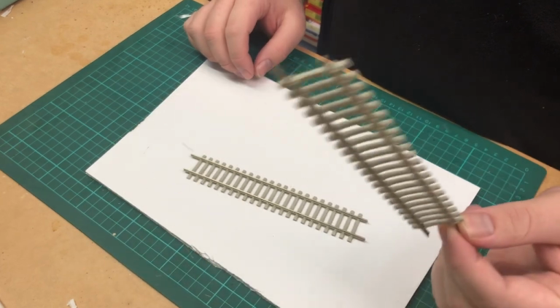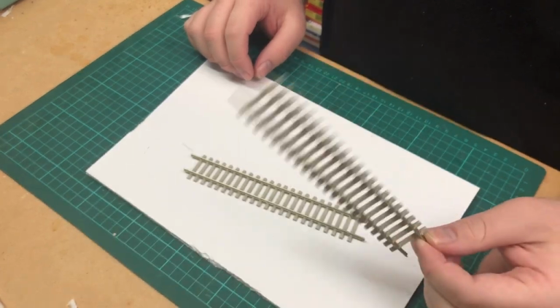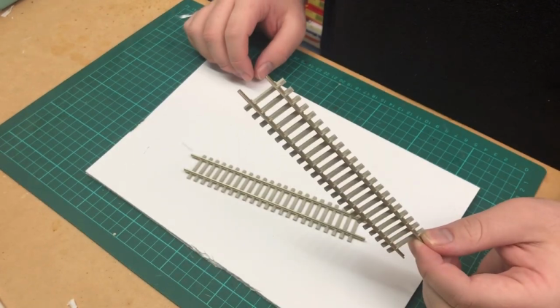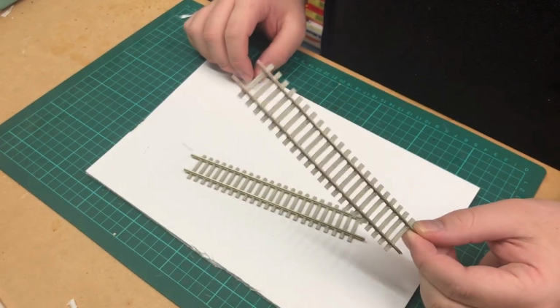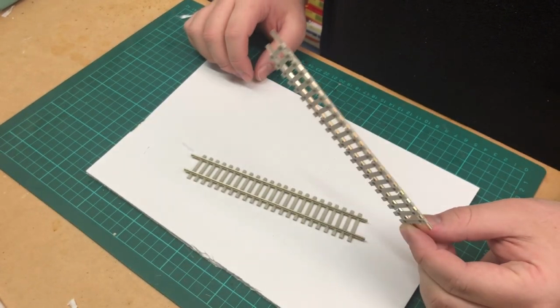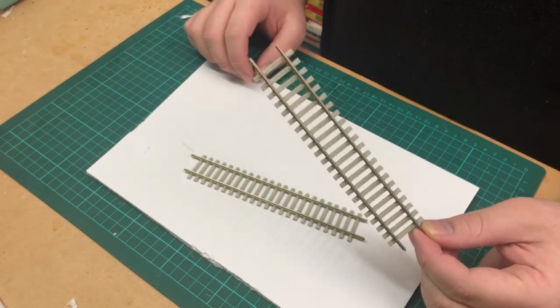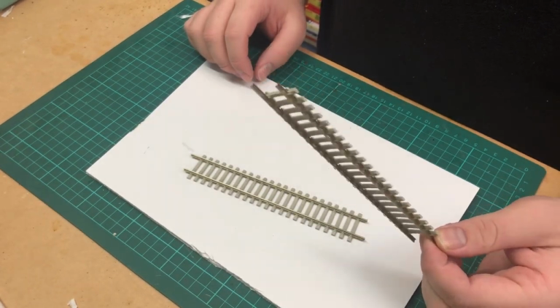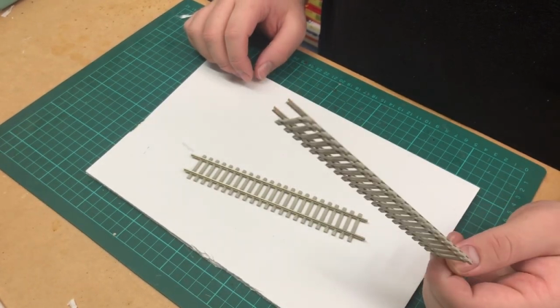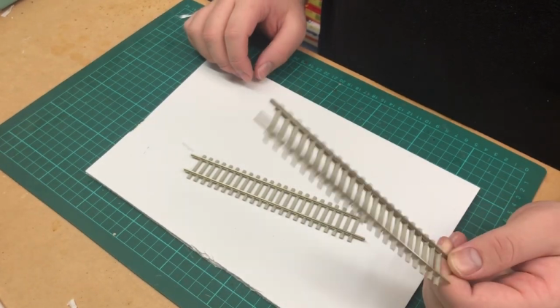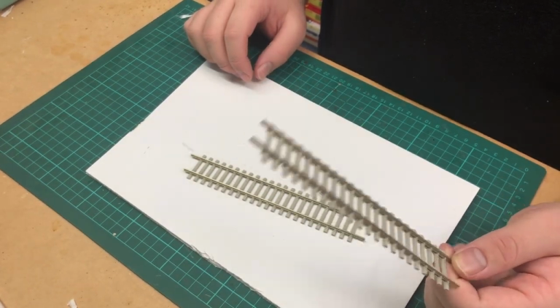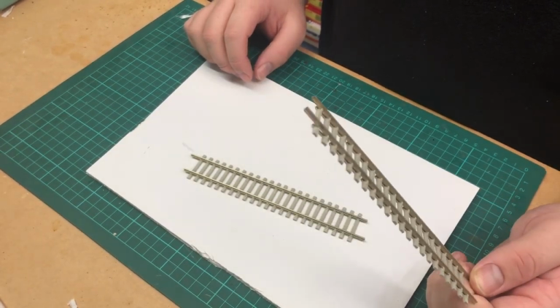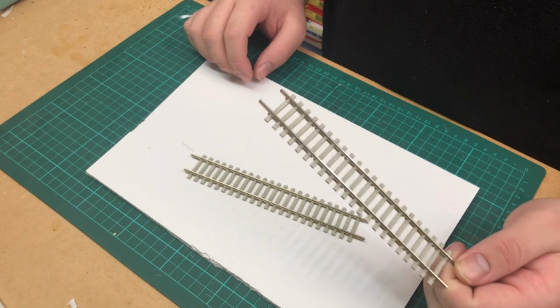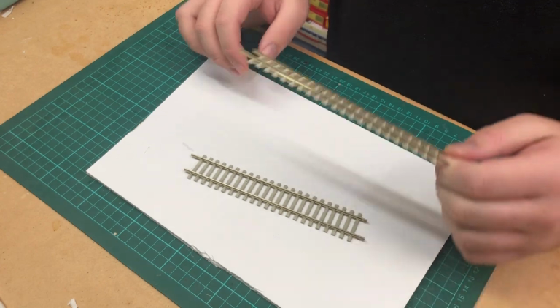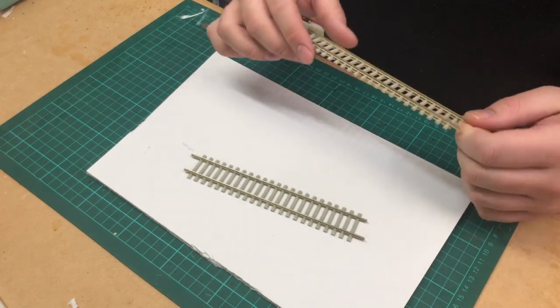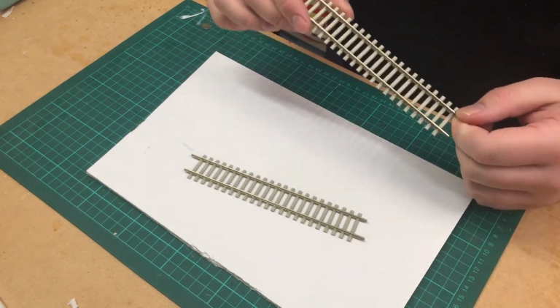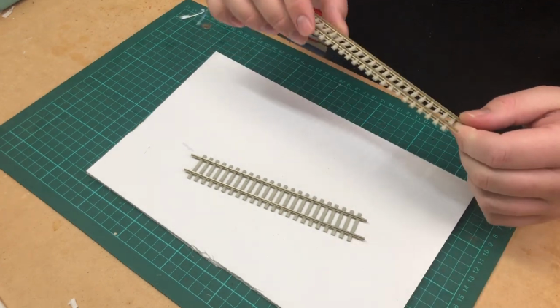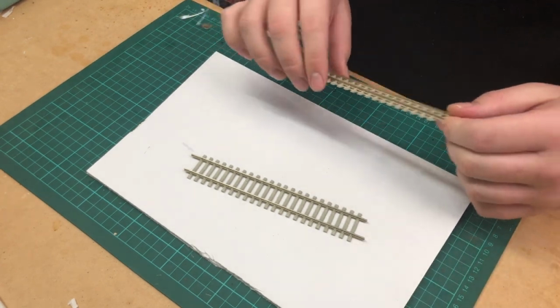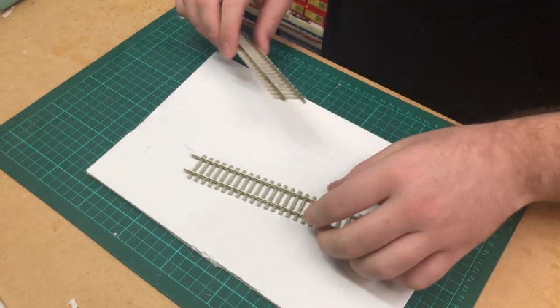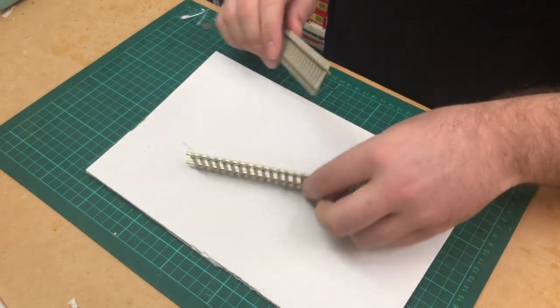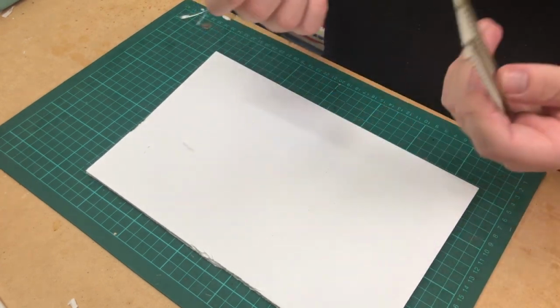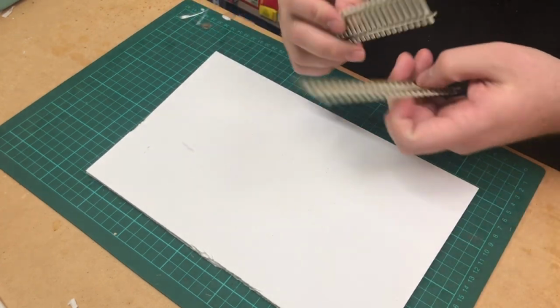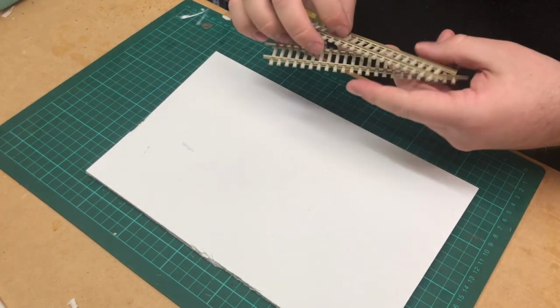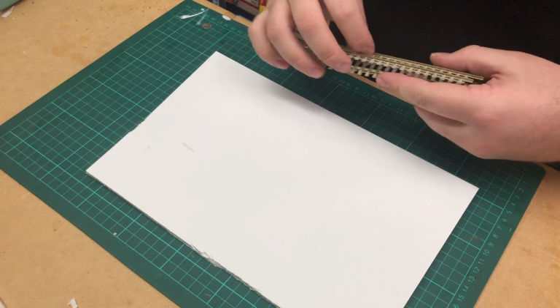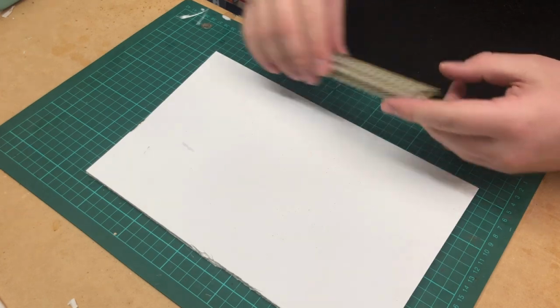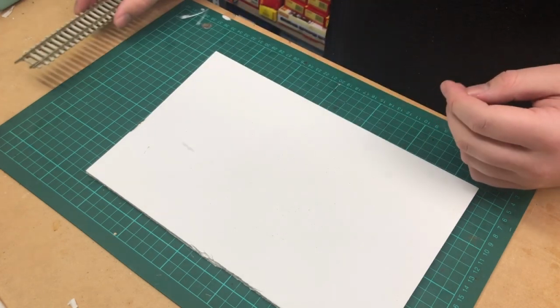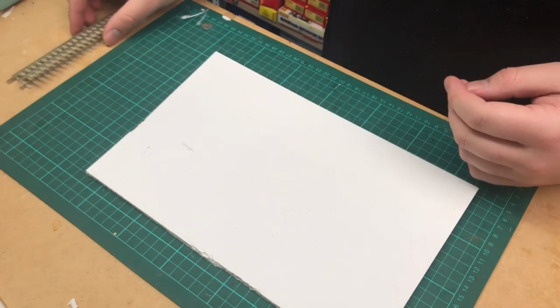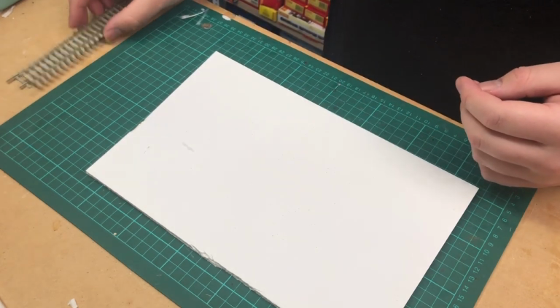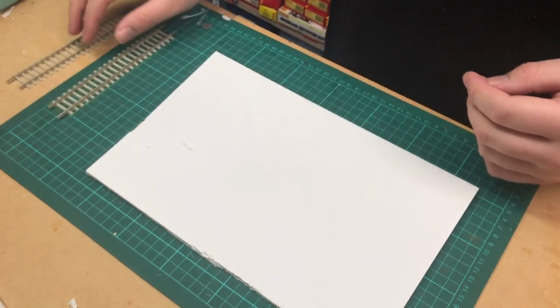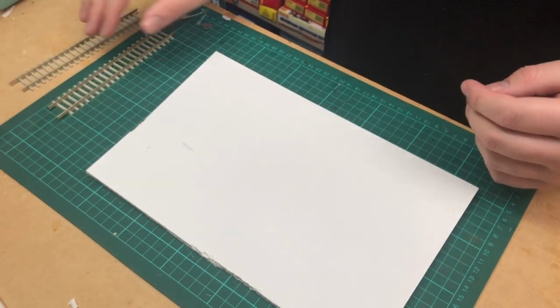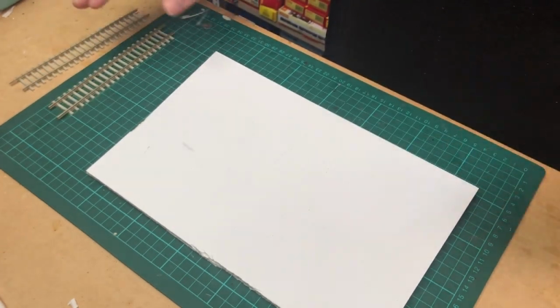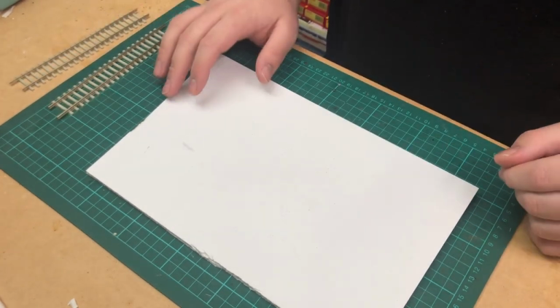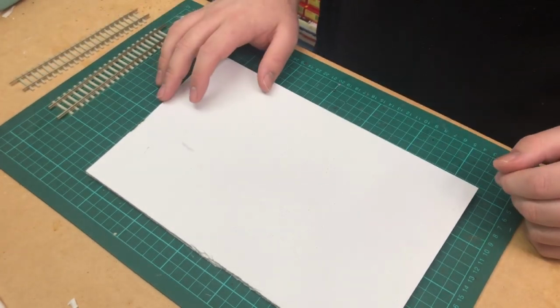It's about a couple of quid more than the box of 25 of the wooden sleeper track, but it looks a lot better than the other stuff. It's up to you, you can use either, it really doesn't matter. So we've got two little off-cuts here that I'm not going to use for anything else.